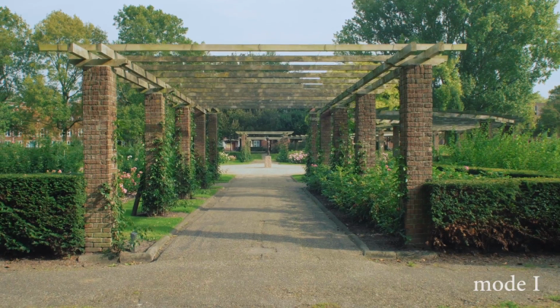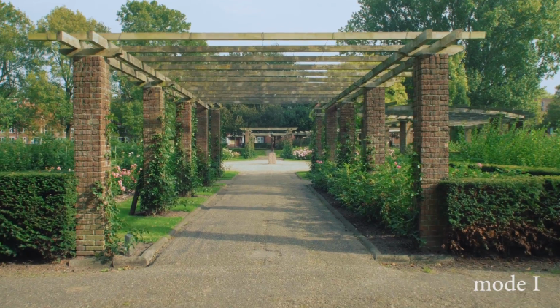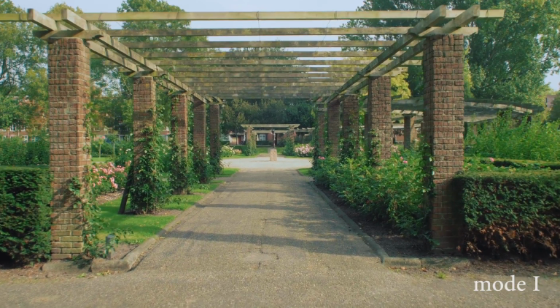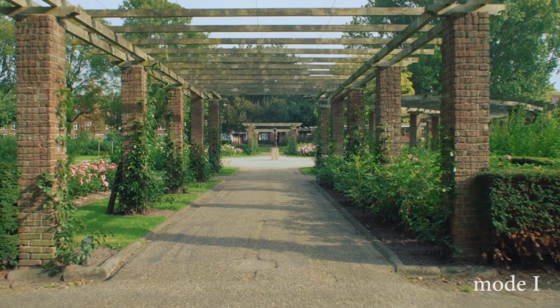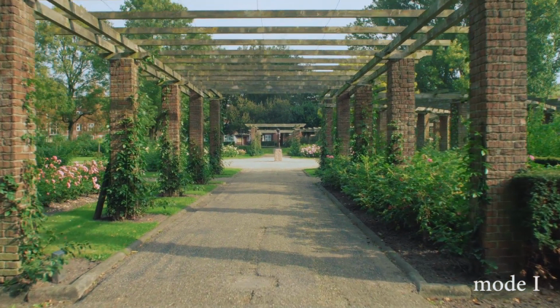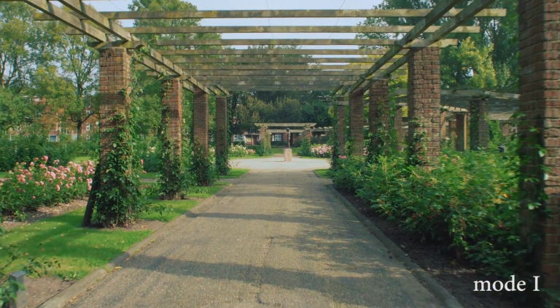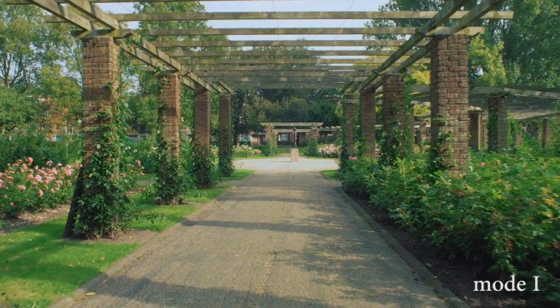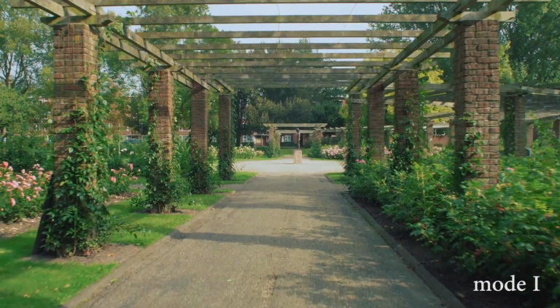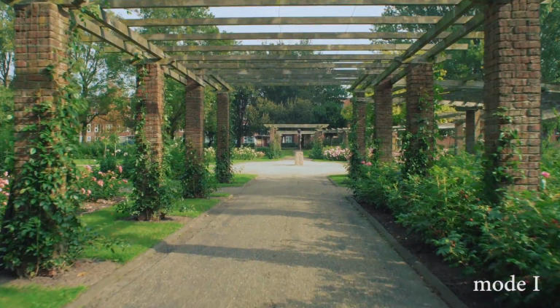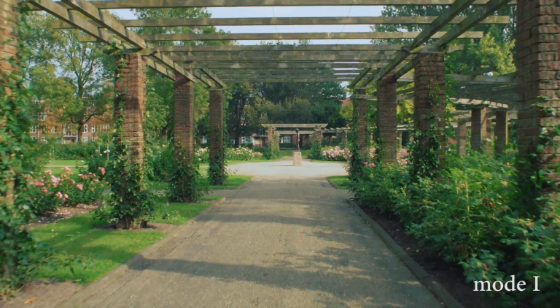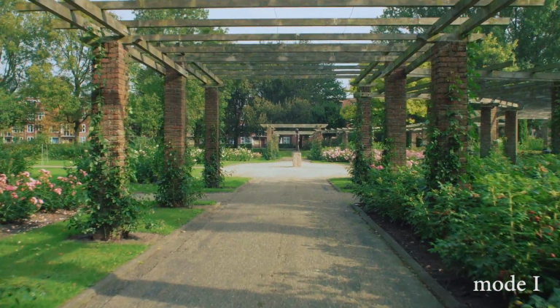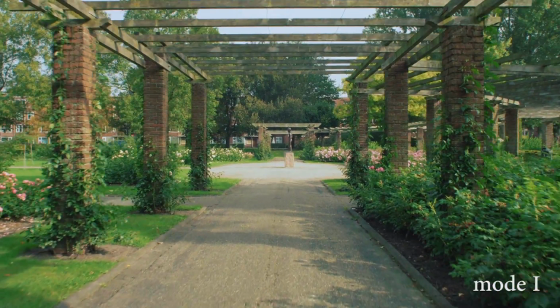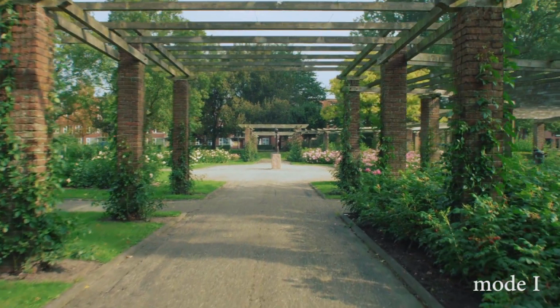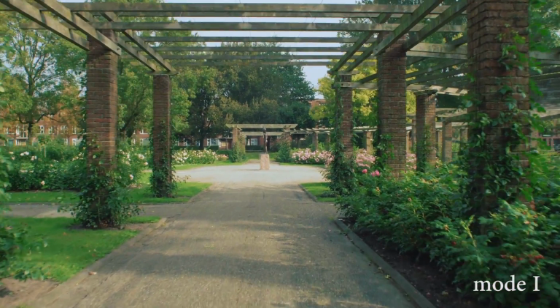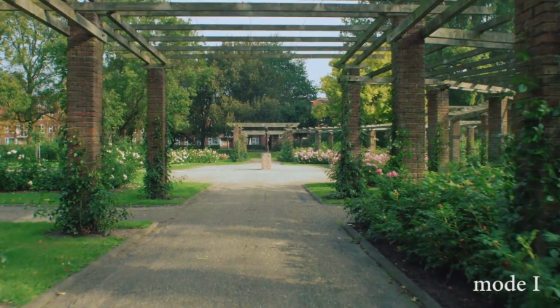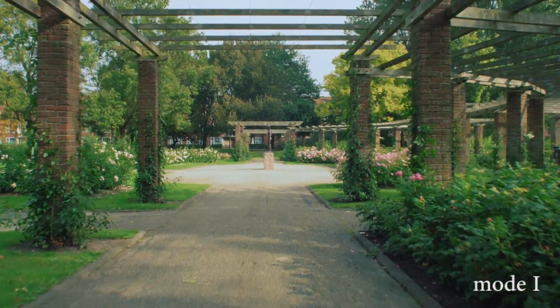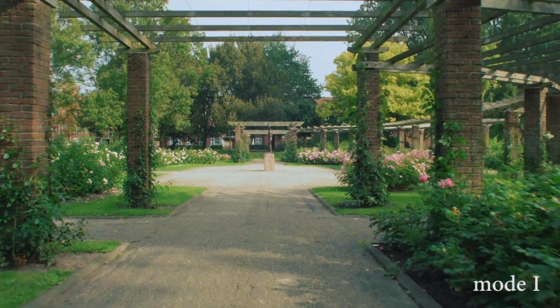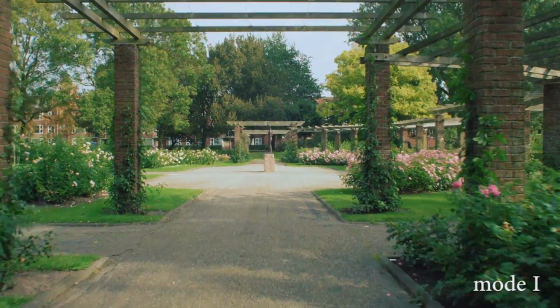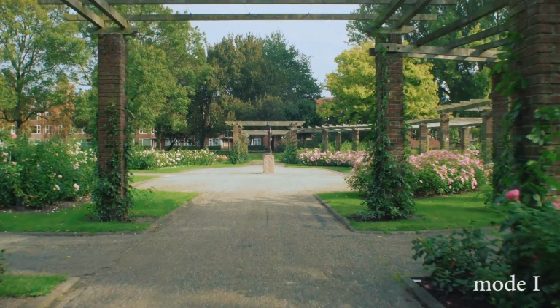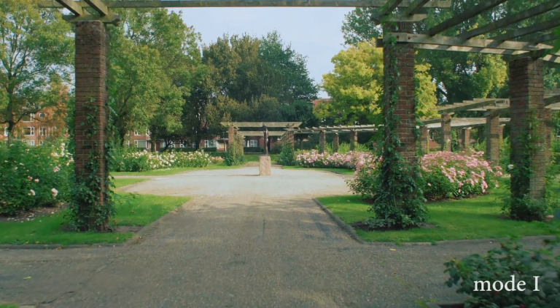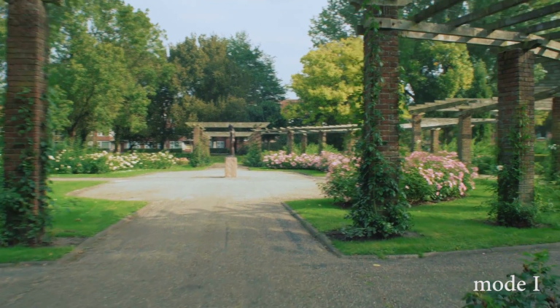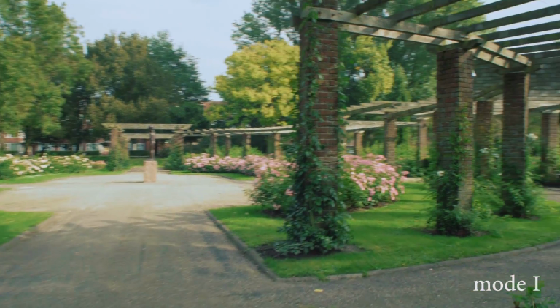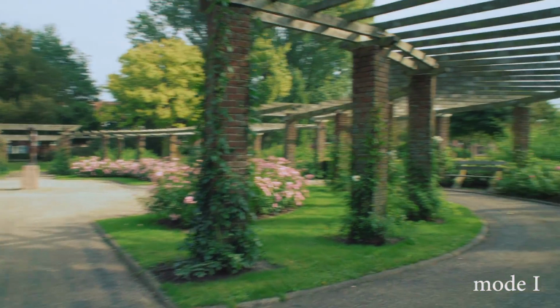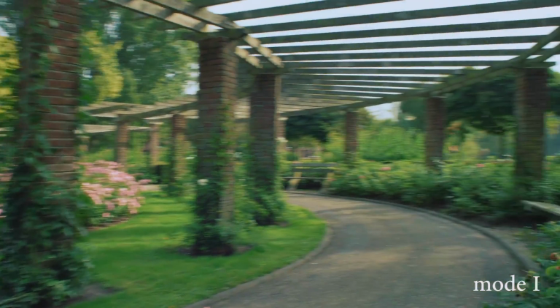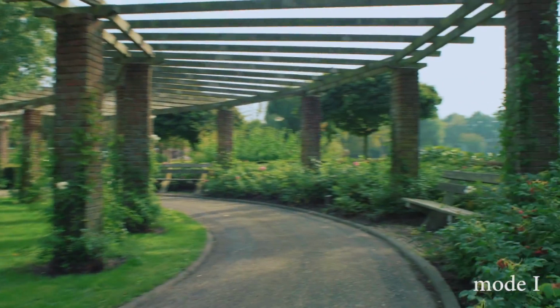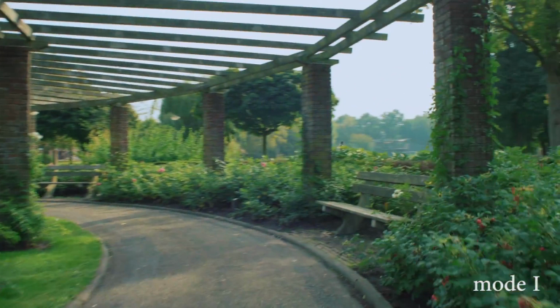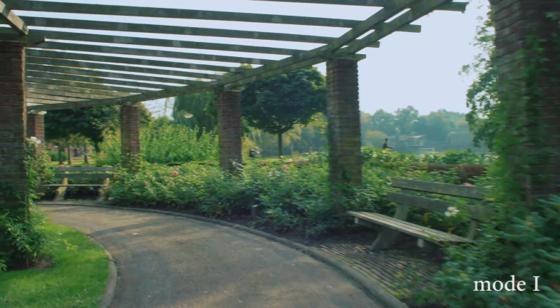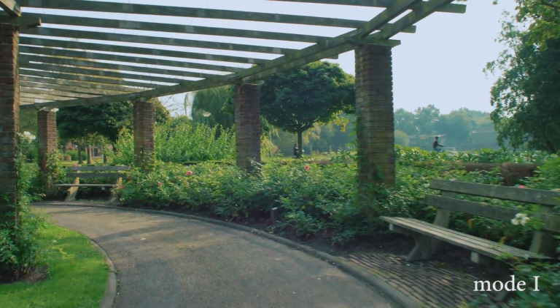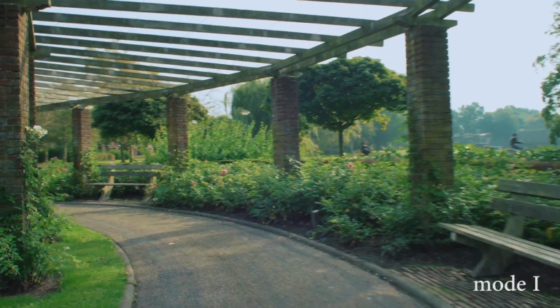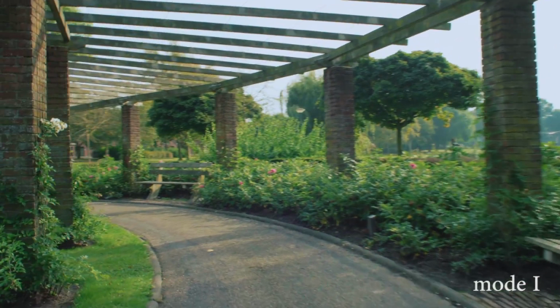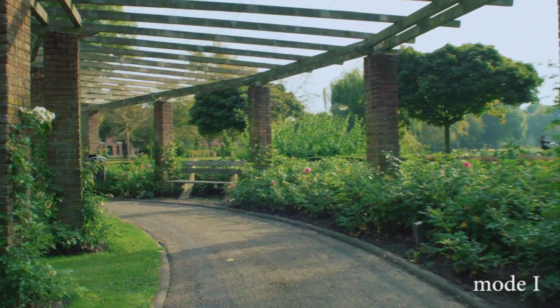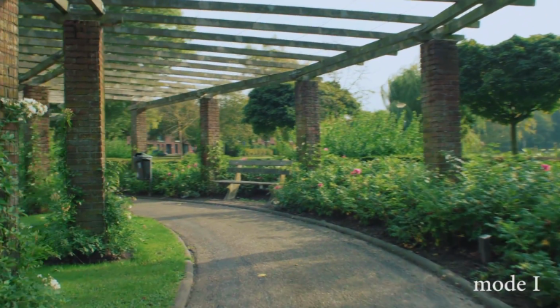I'm not a trained glidecam operator, so for this test I didn't even try to walk or run like one. This is more or less what you can expect when you aren't trained to use a glidecam. With a bit of training the up and down motion will be a lot smoother.